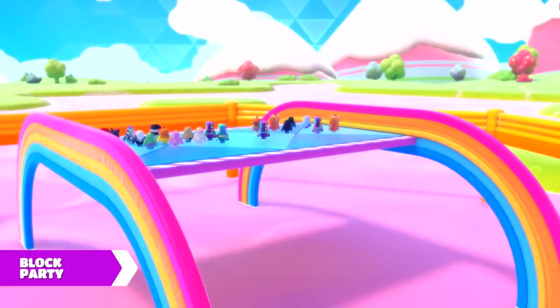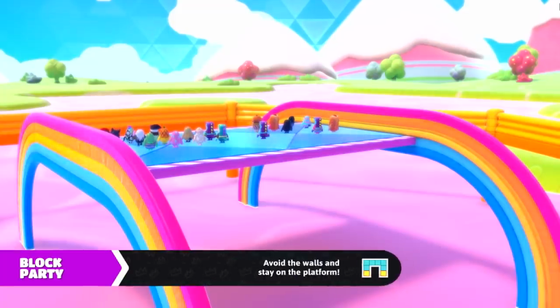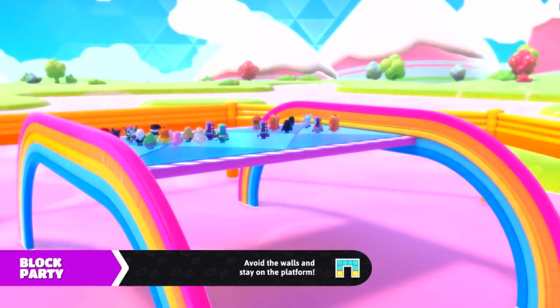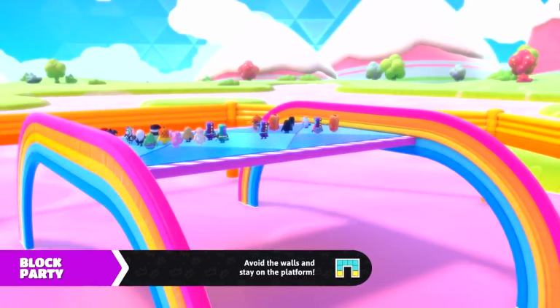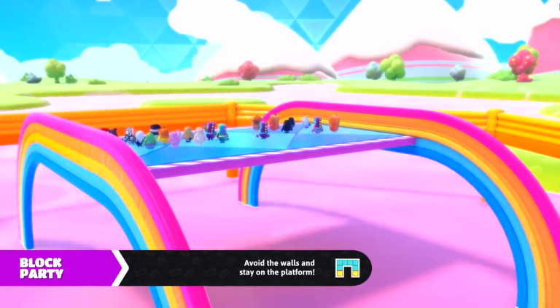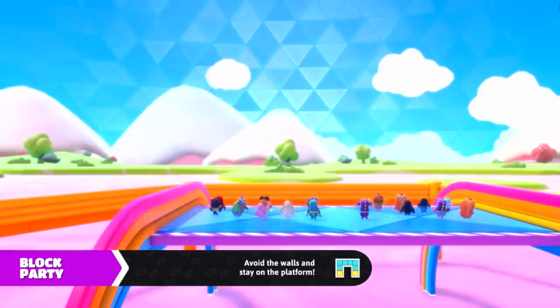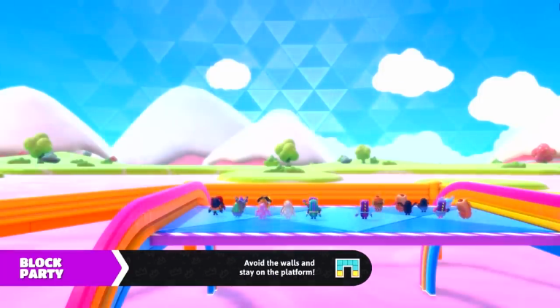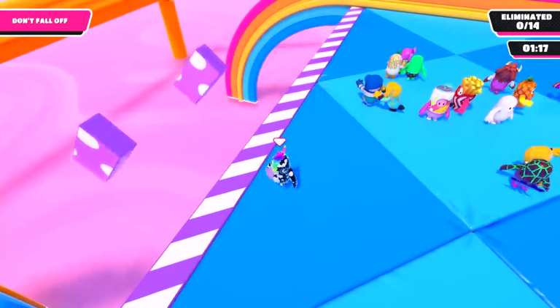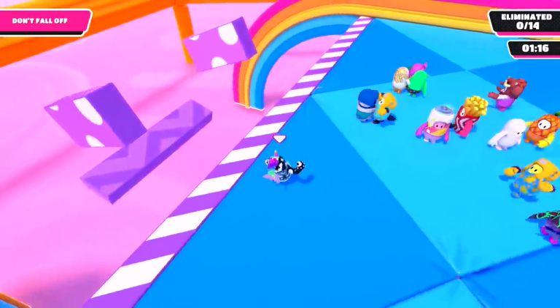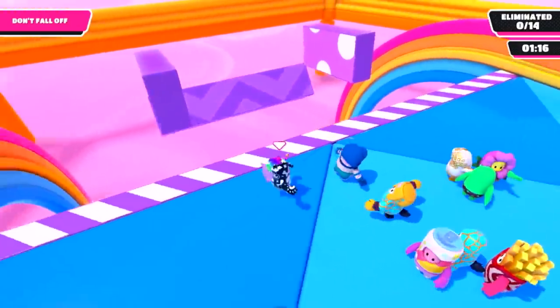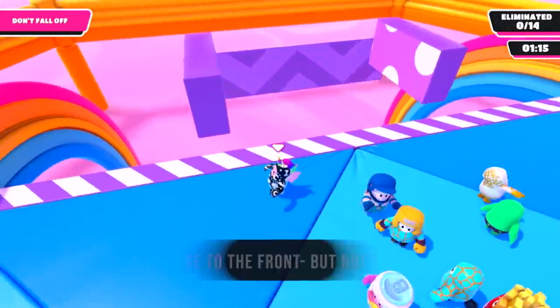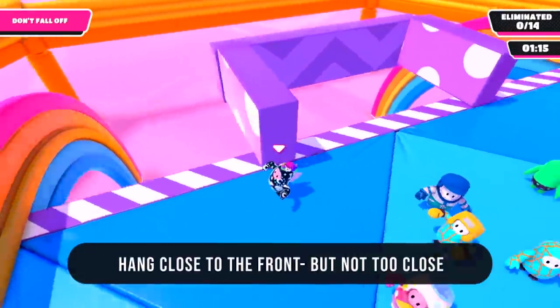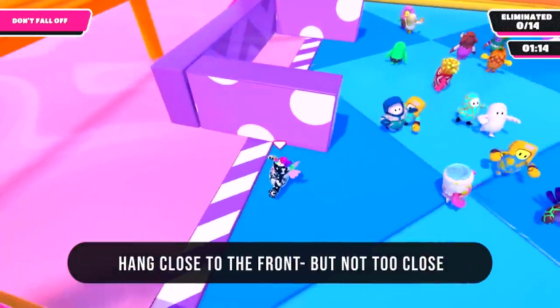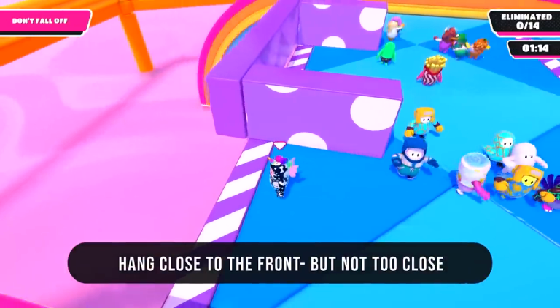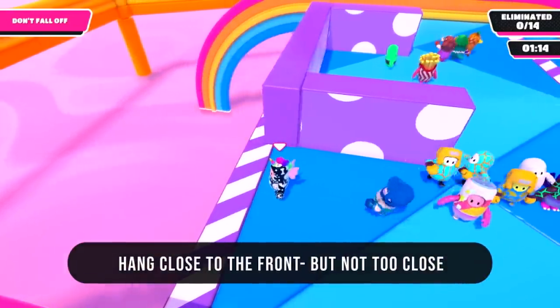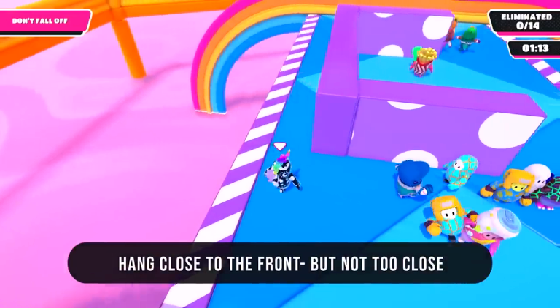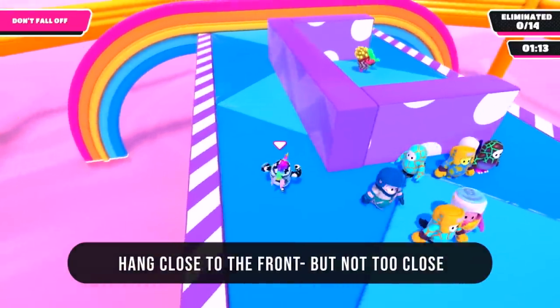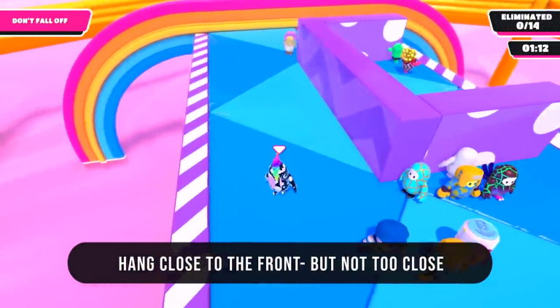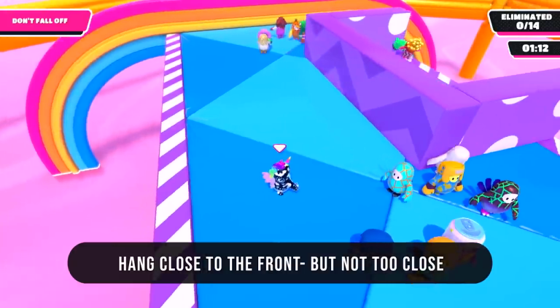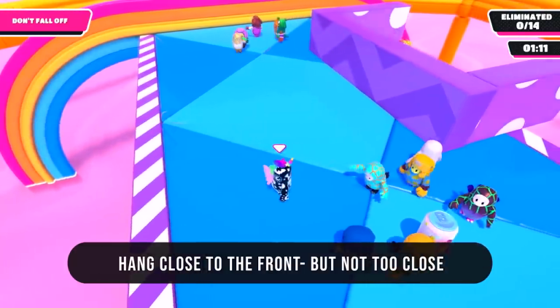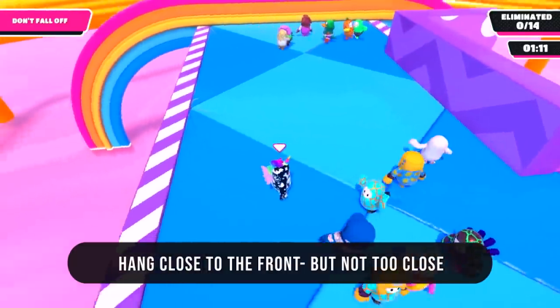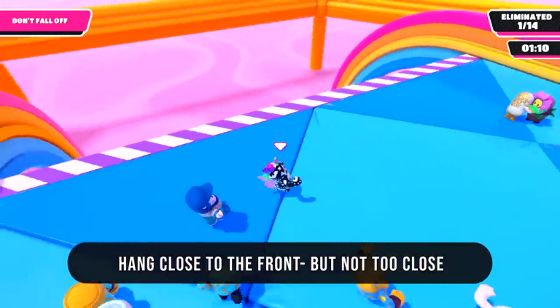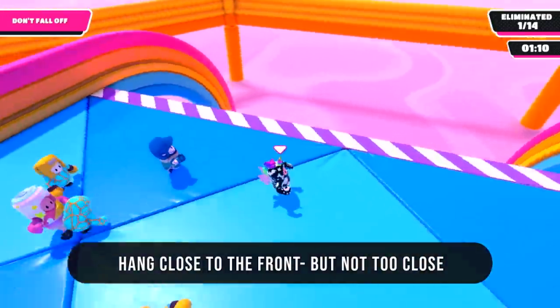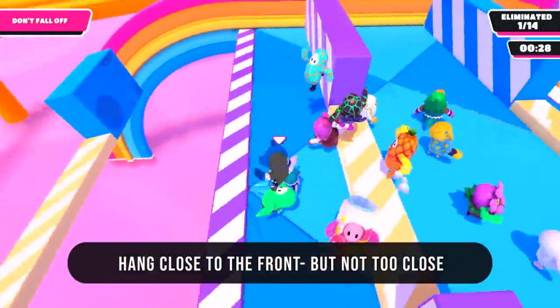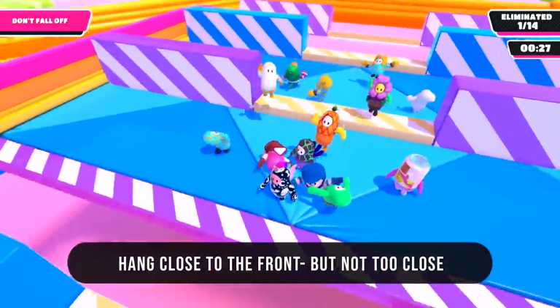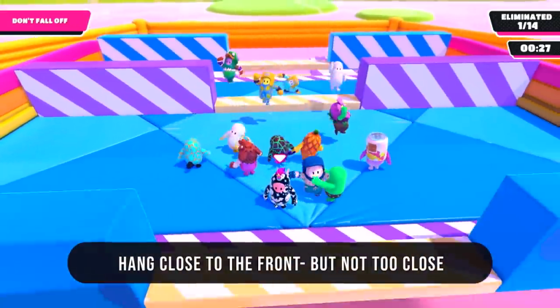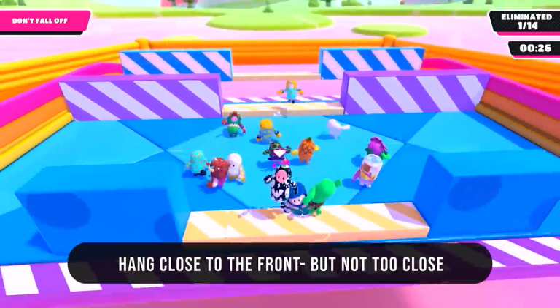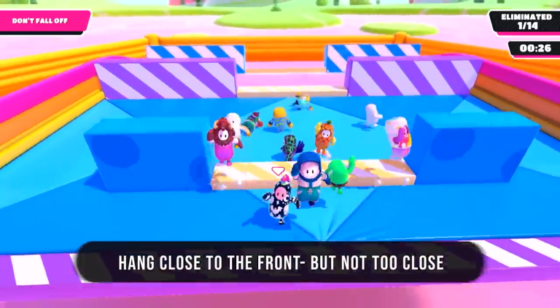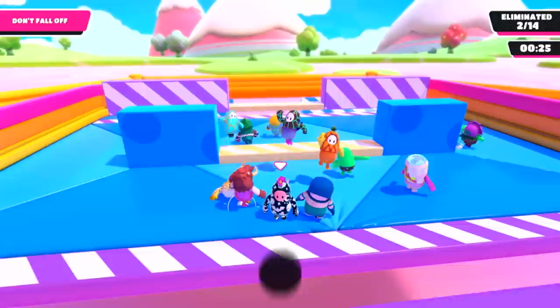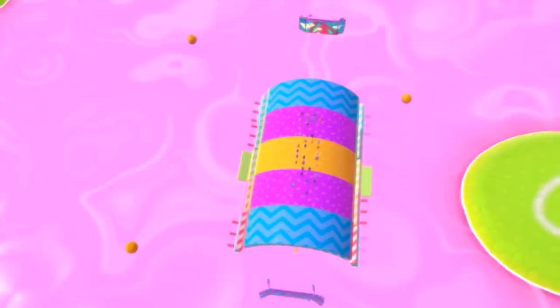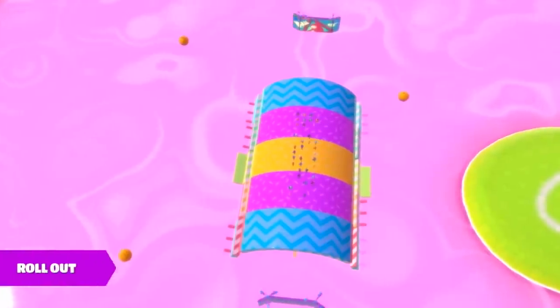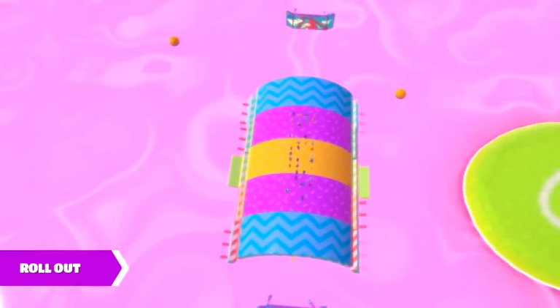Up next it's Block Party — pretty simple. Stay as close to the front of the platform as possible; it's super easy to dodge everything that way. Just don't get too close to the edge or people might try to push you off.